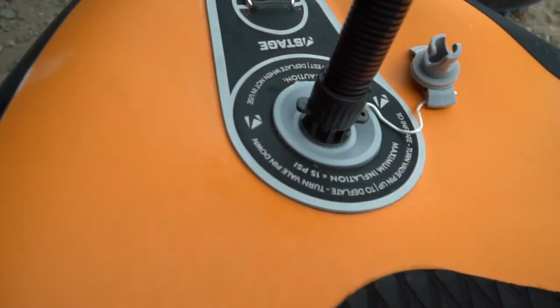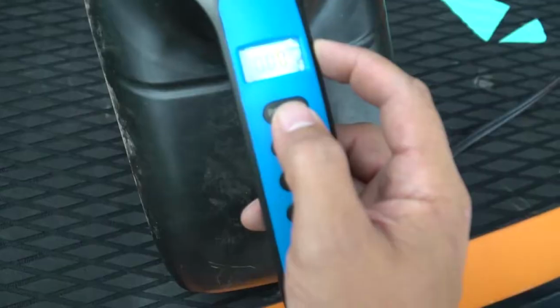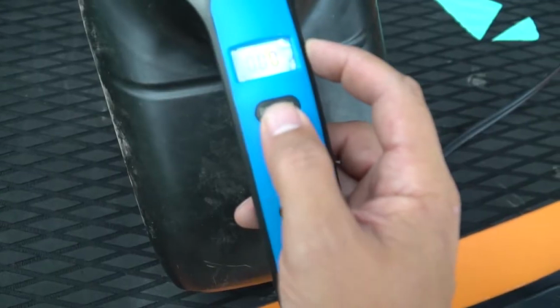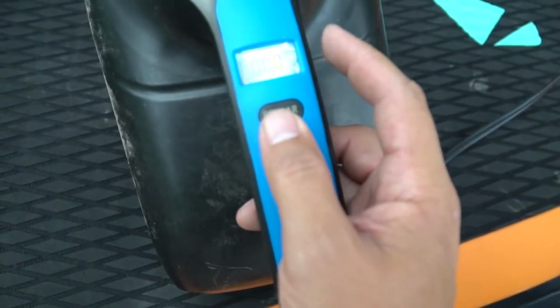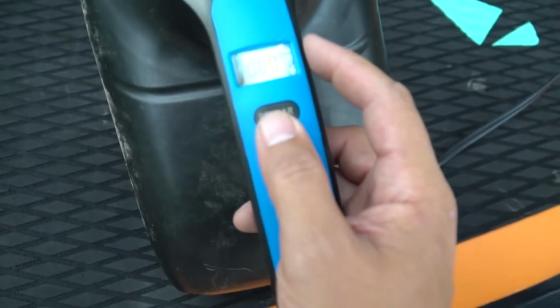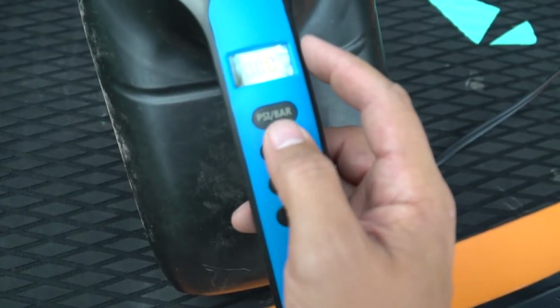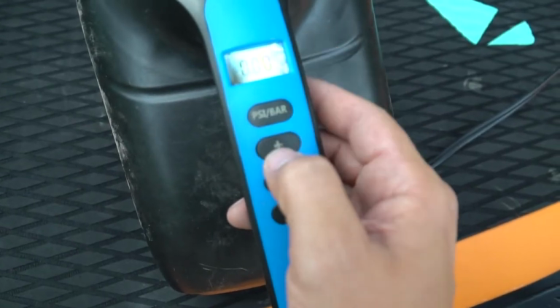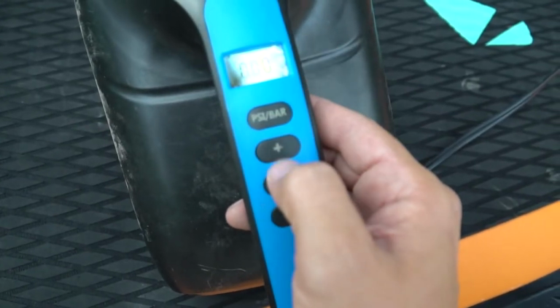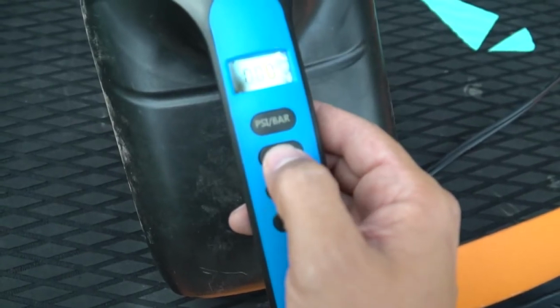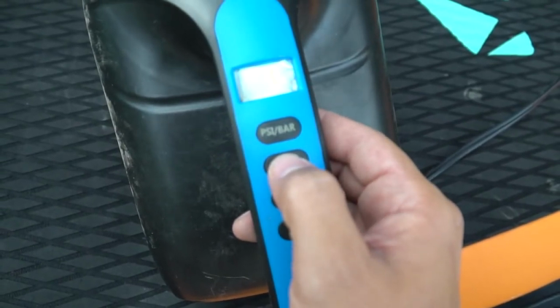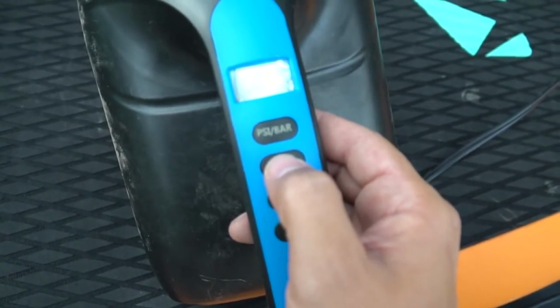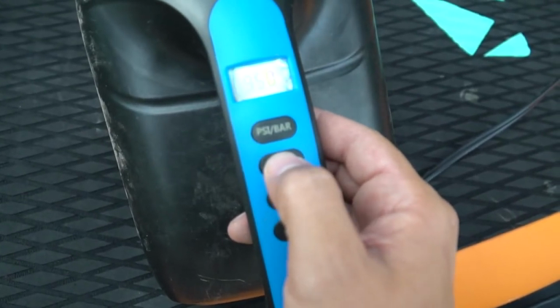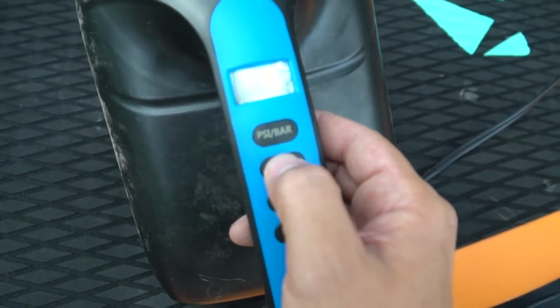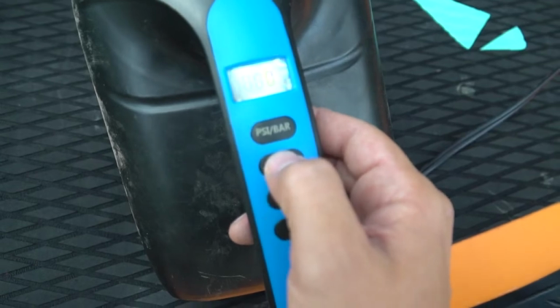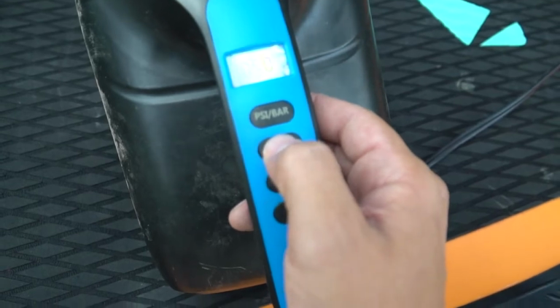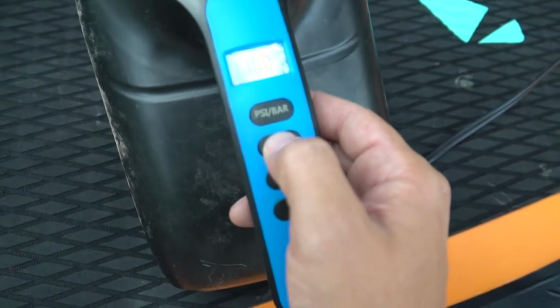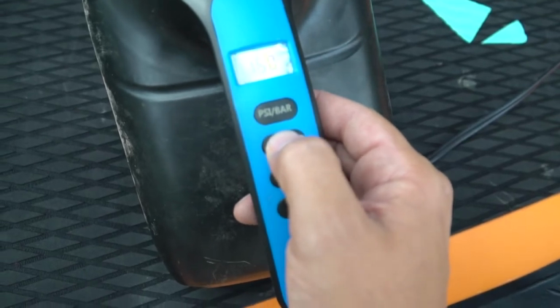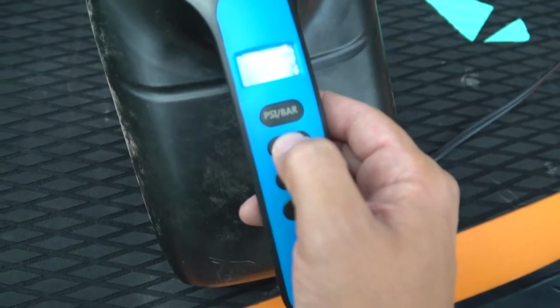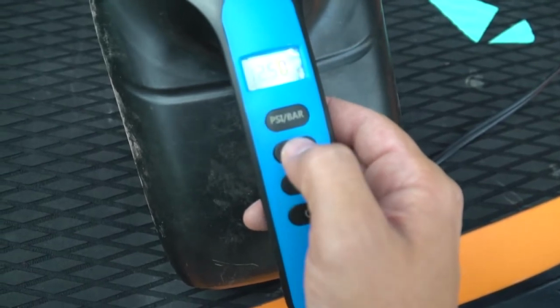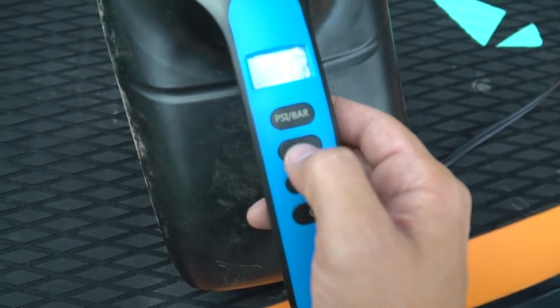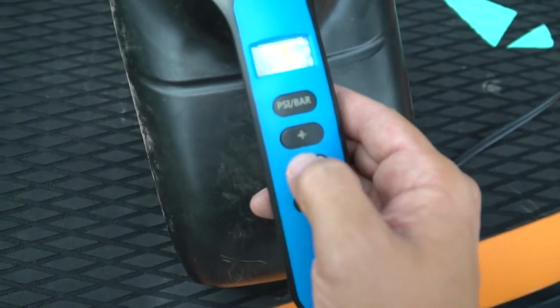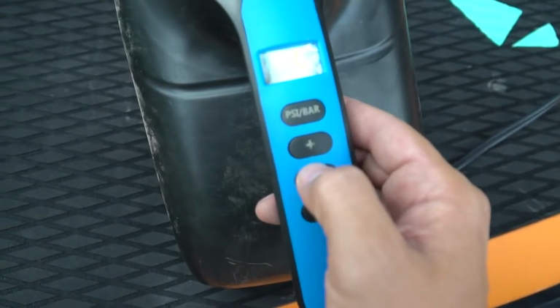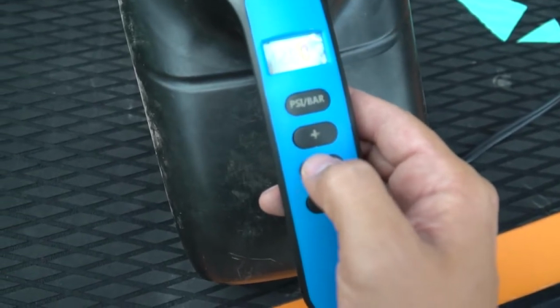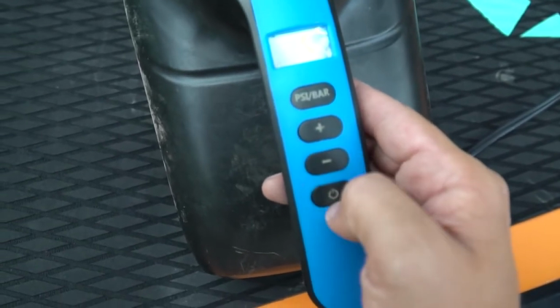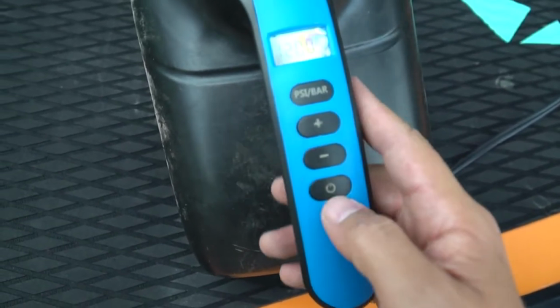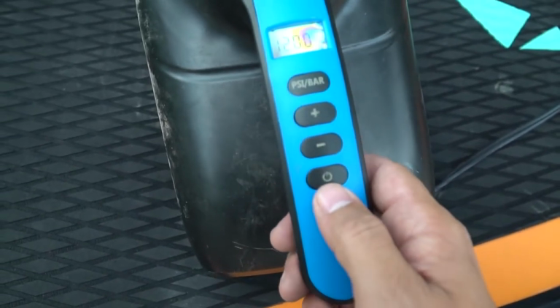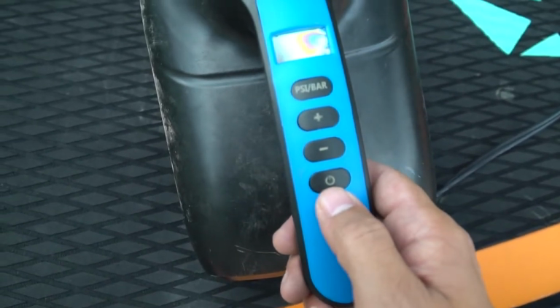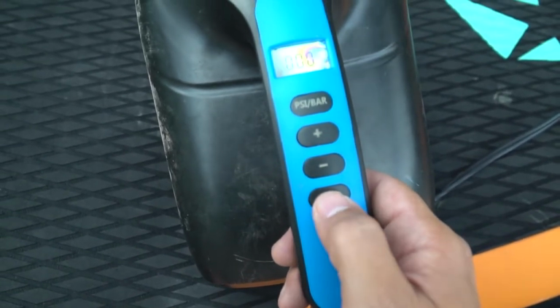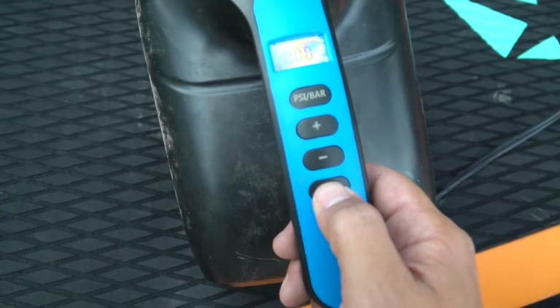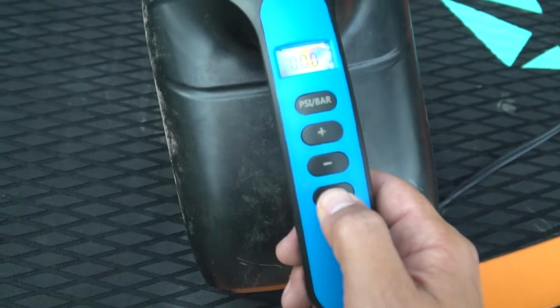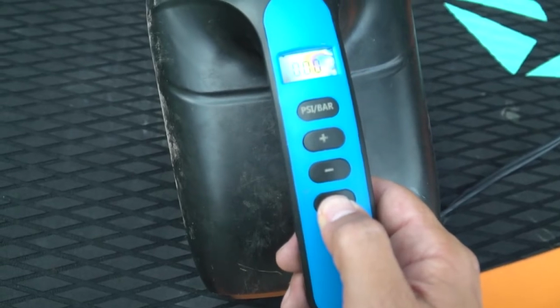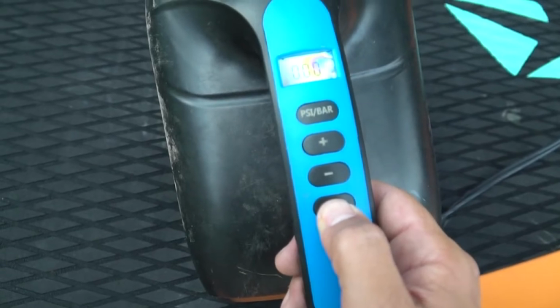Please select the PSI functionality and select your proper pressure — we recommend 12 for most applications. Then press the power button and hold, and the pump will activate.